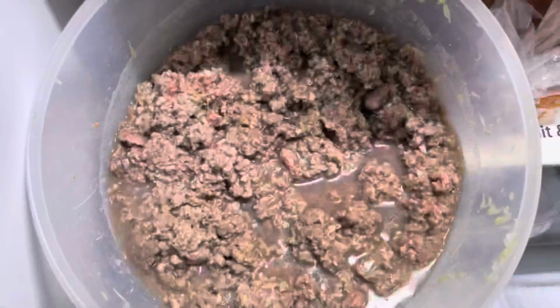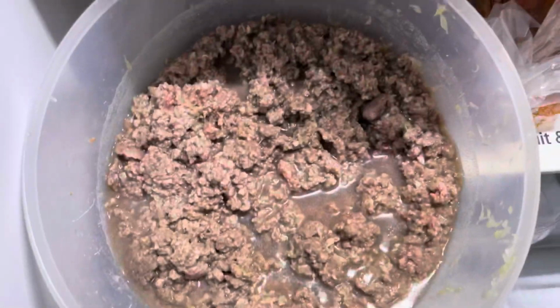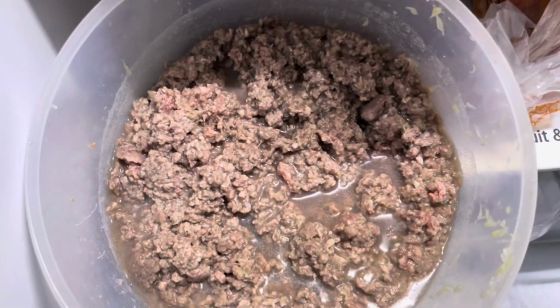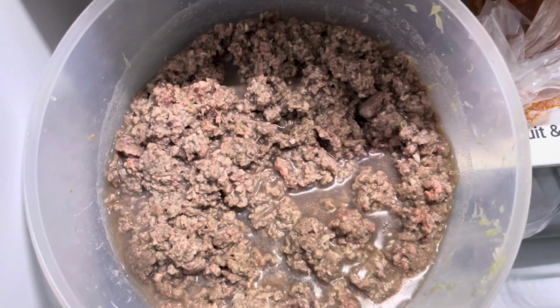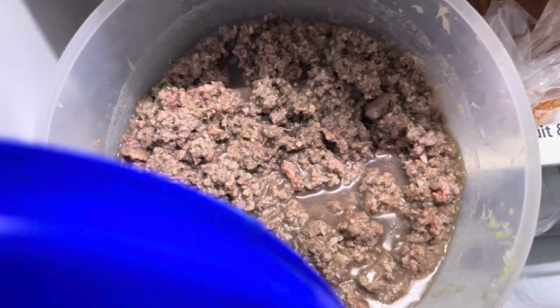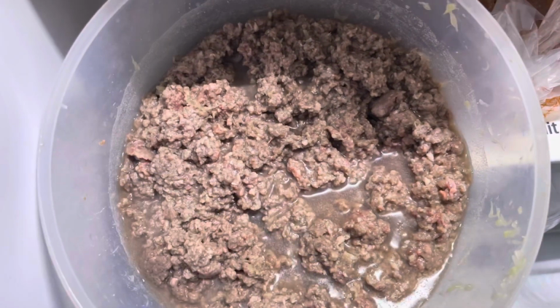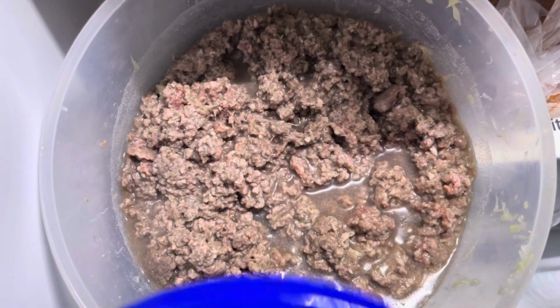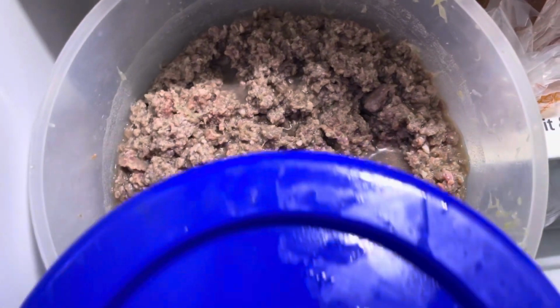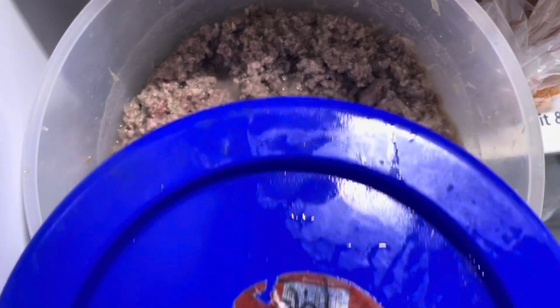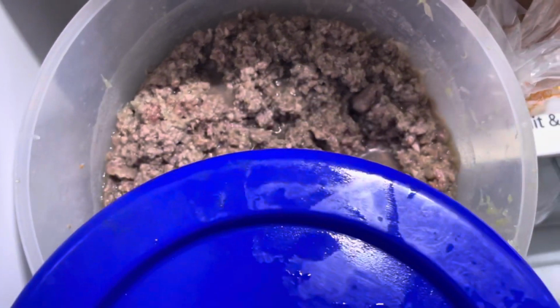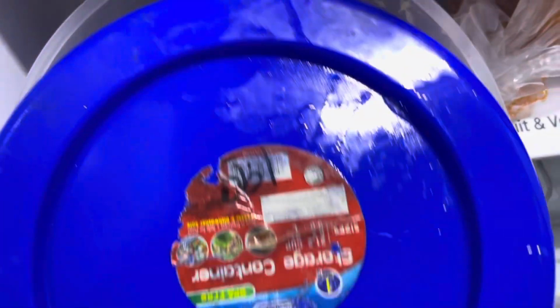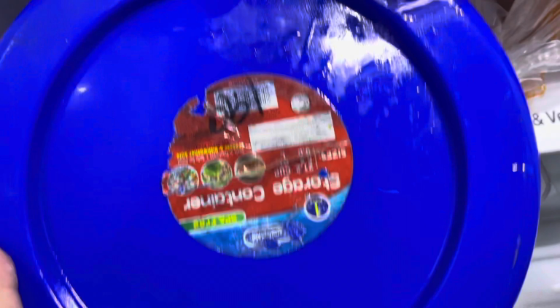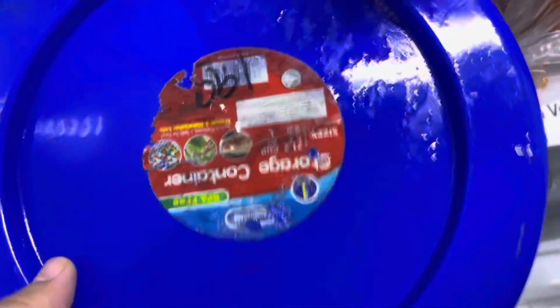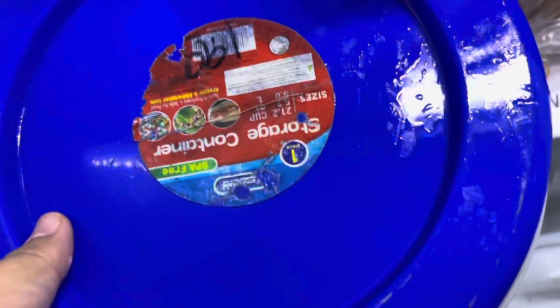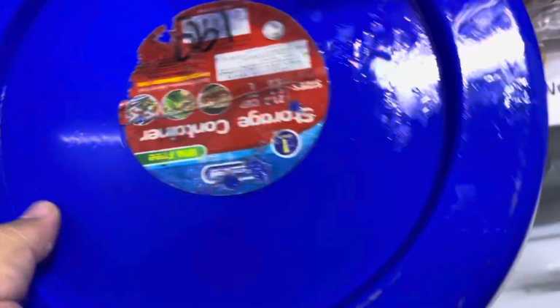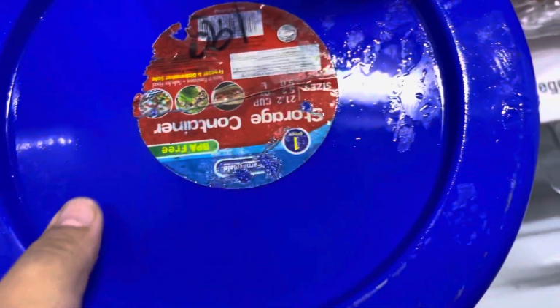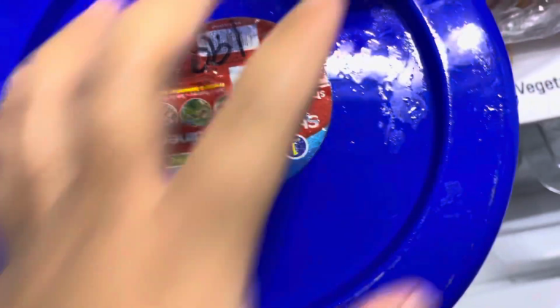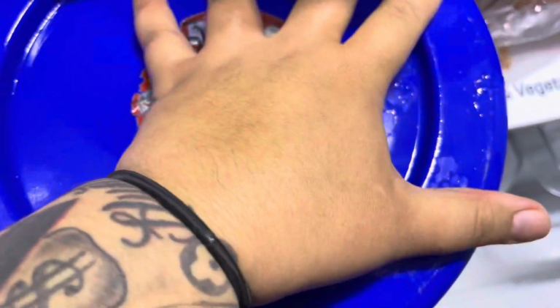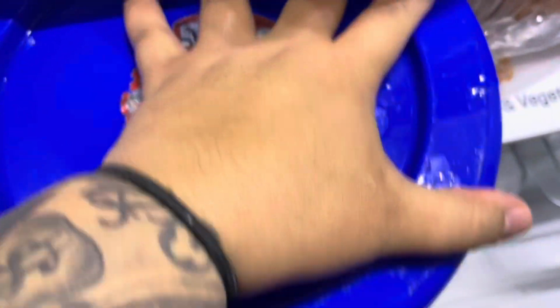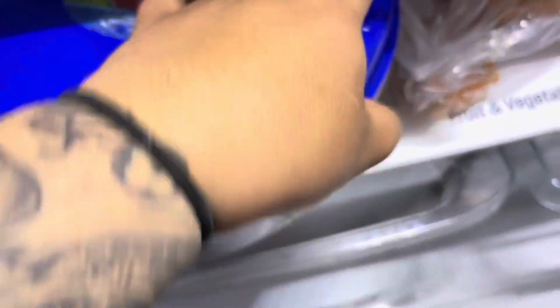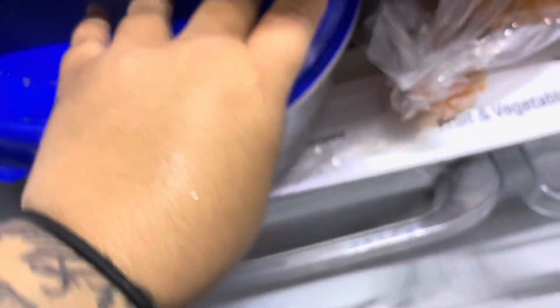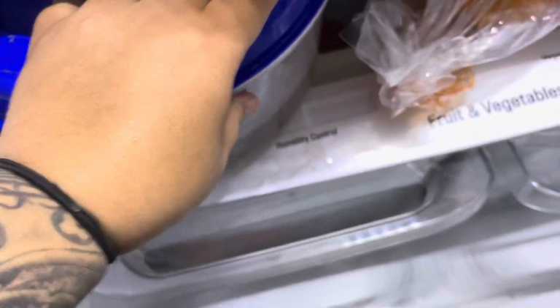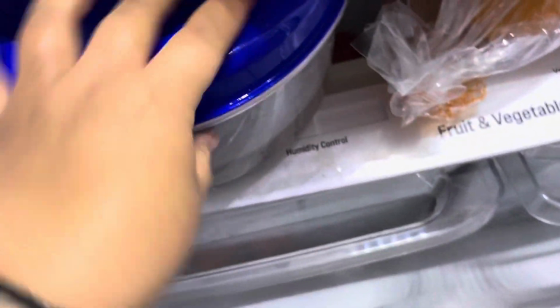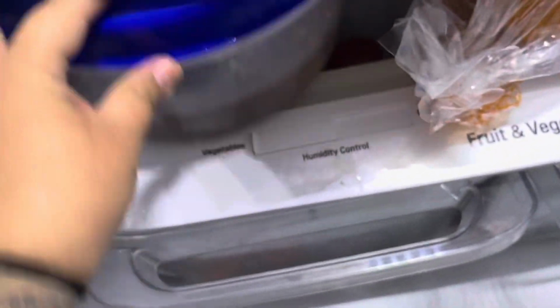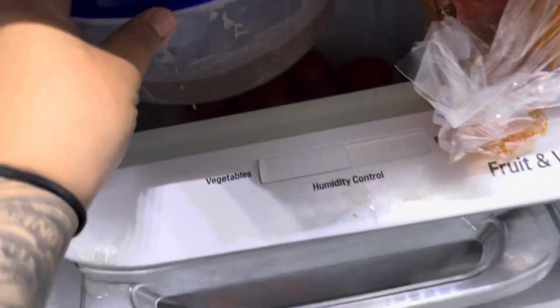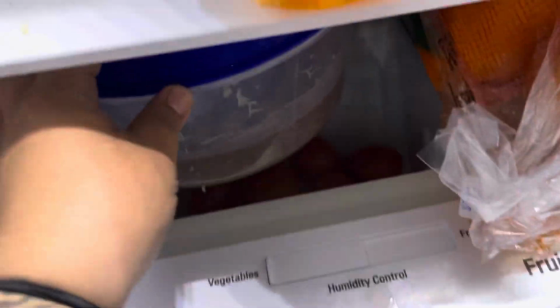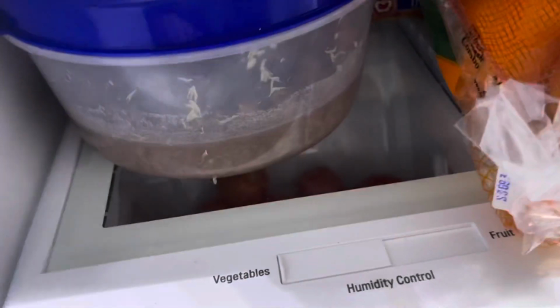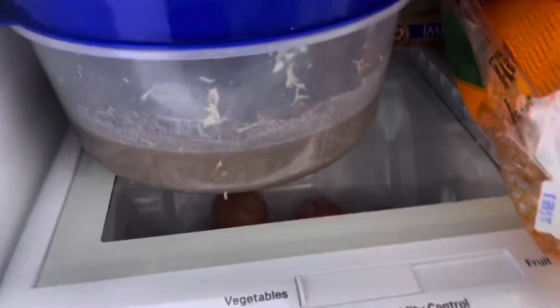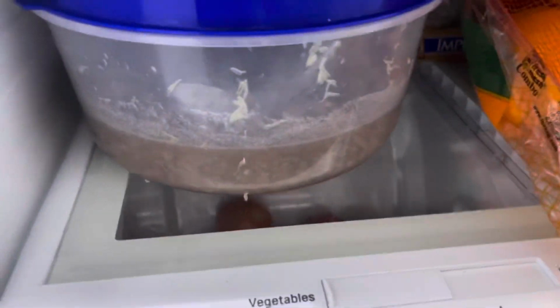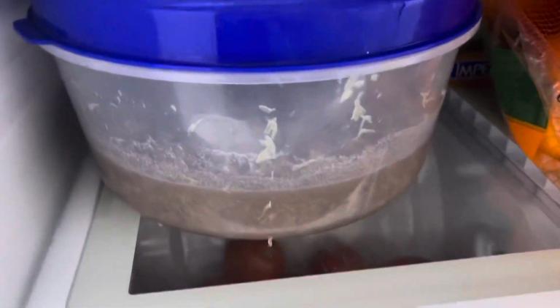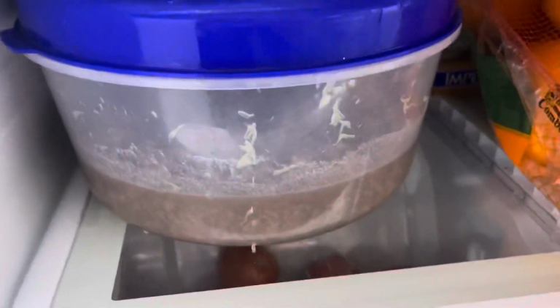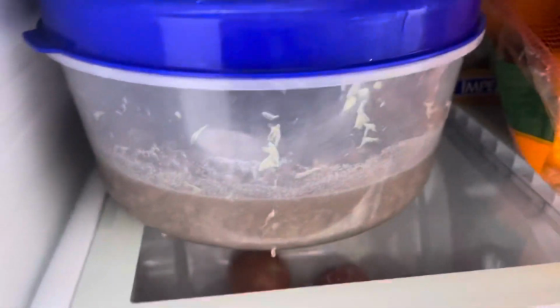So now that you guys have covered your ground beef in lemon and salt, you guys are going to want to cover it and just leave it in the fridge. And we're going to leave it overnight.